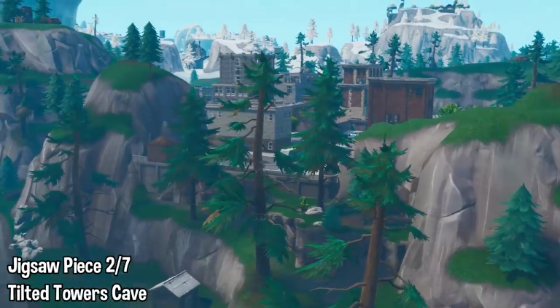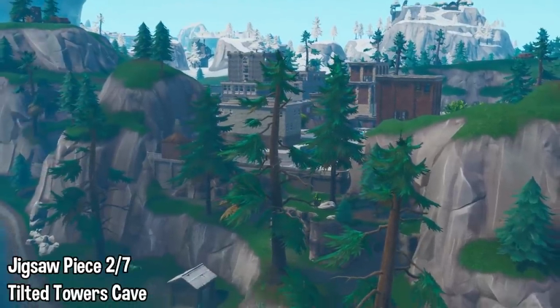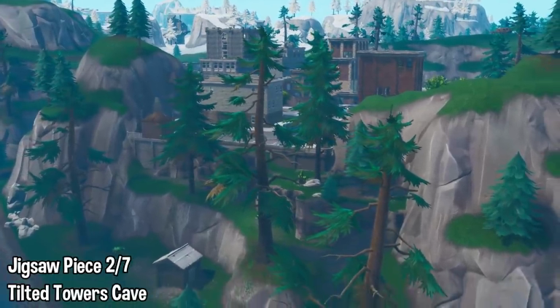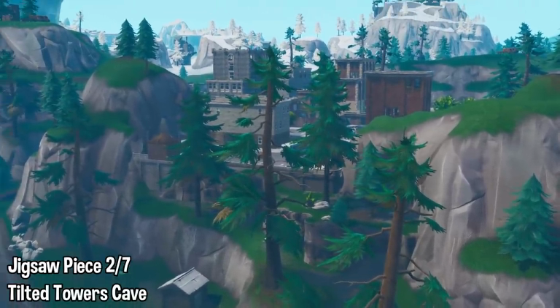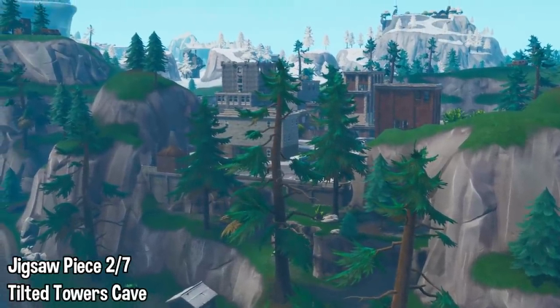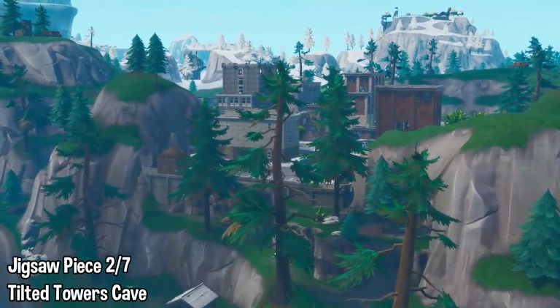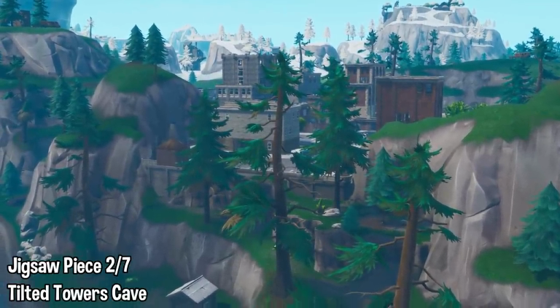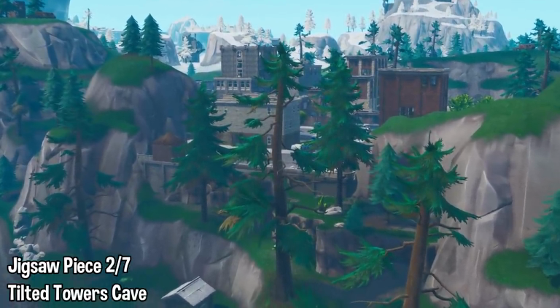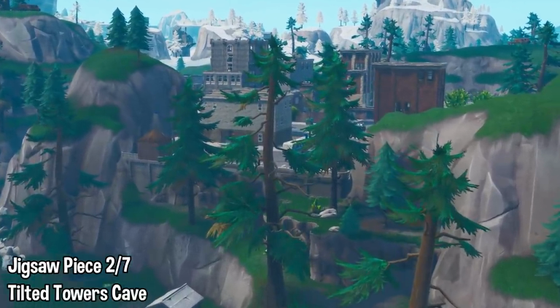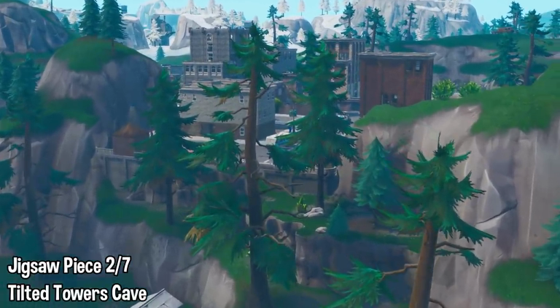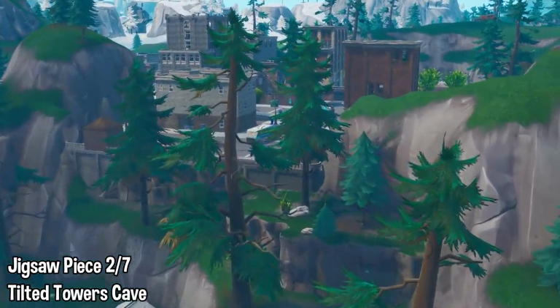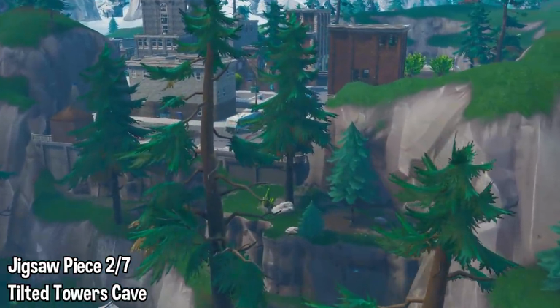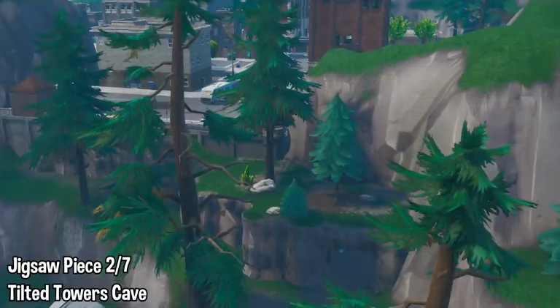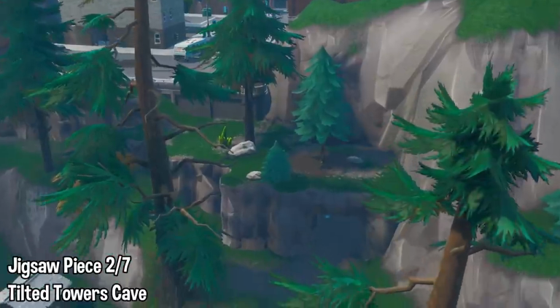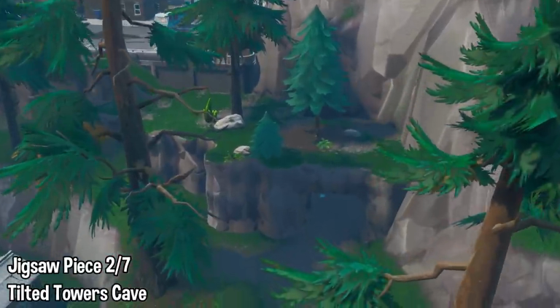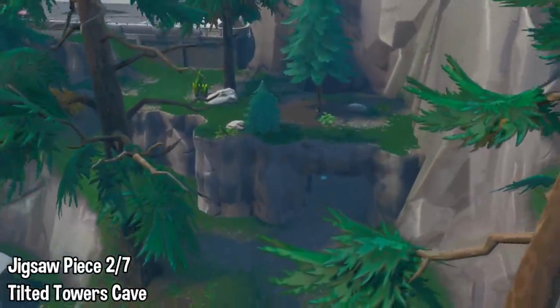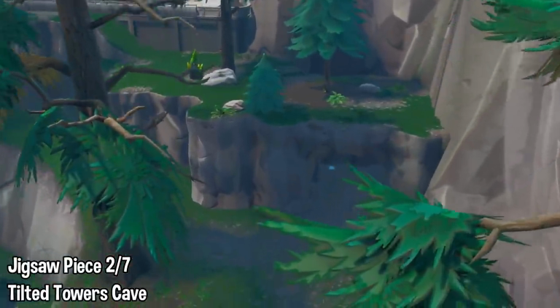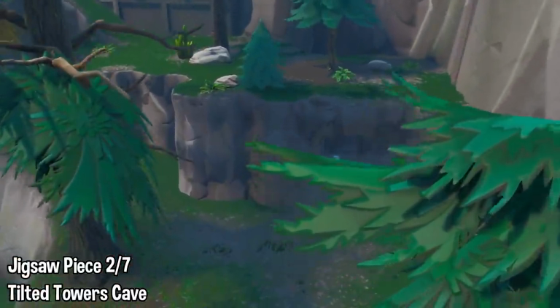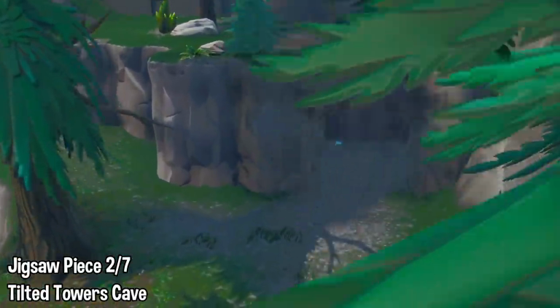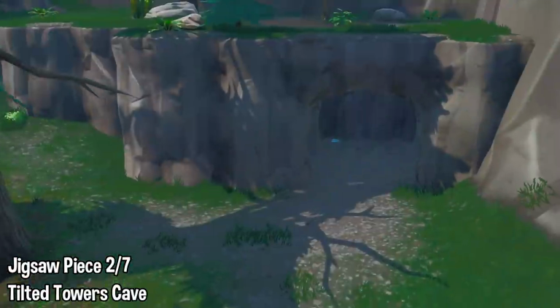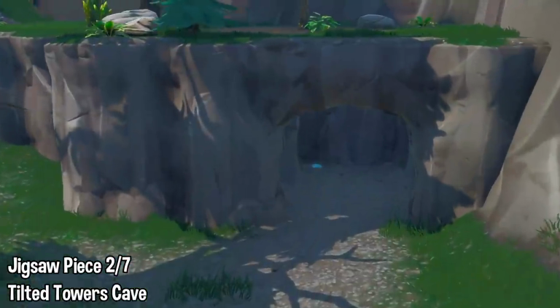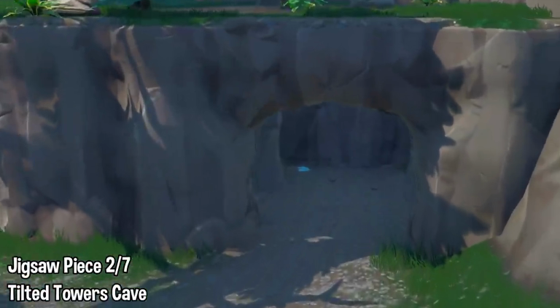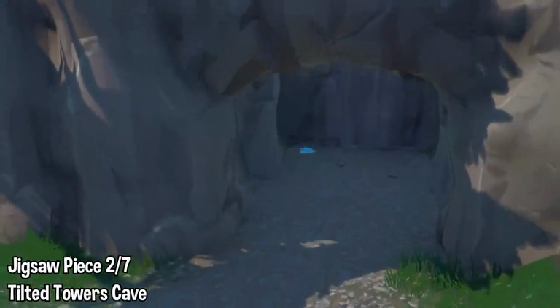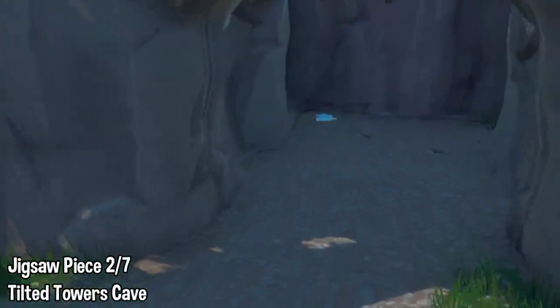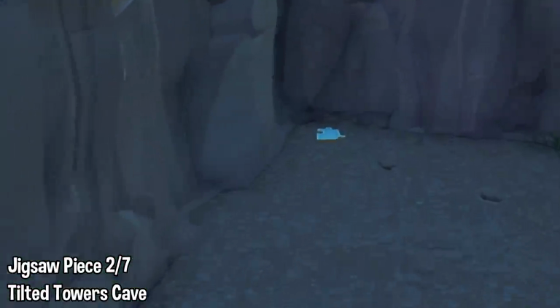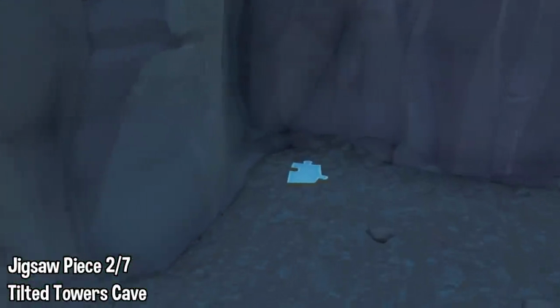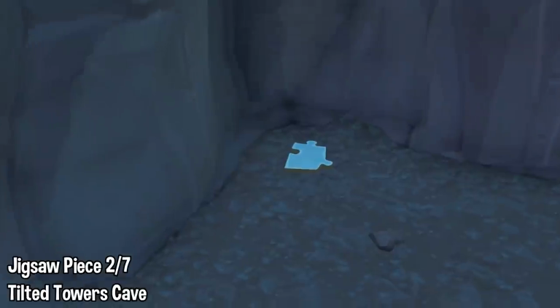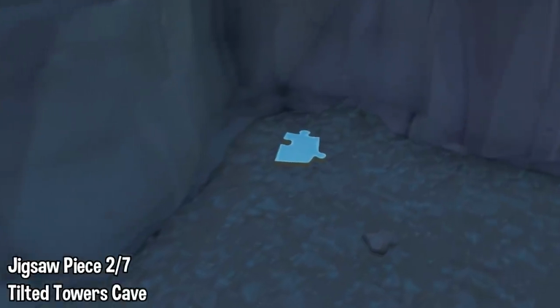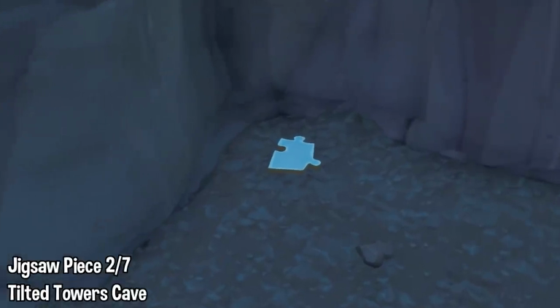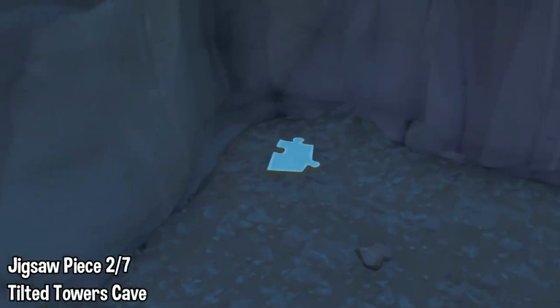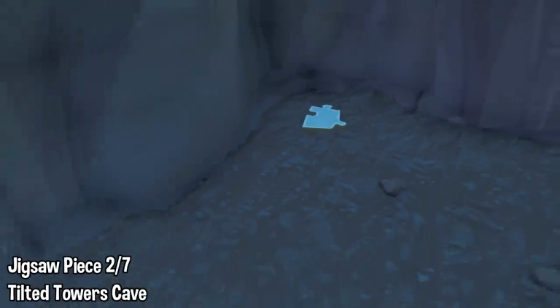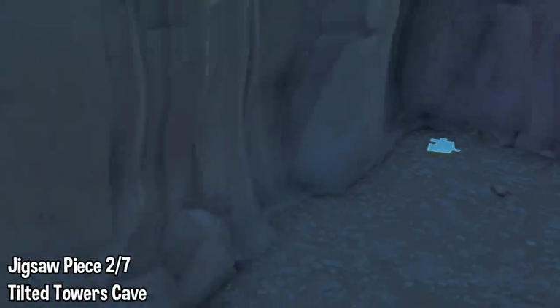Jigsaw piece number two is at the cave next to Tilted Towers. You guys know this exit at Tilted near the water side — you just want to head underneath this cave on the side of the hill, and that is jigsaw piece number two.